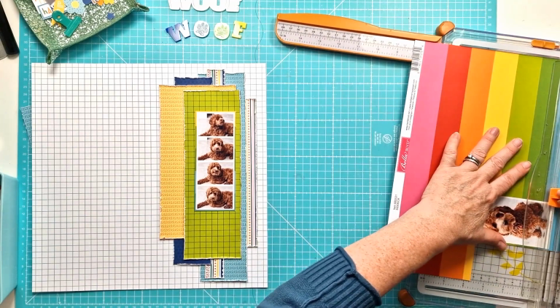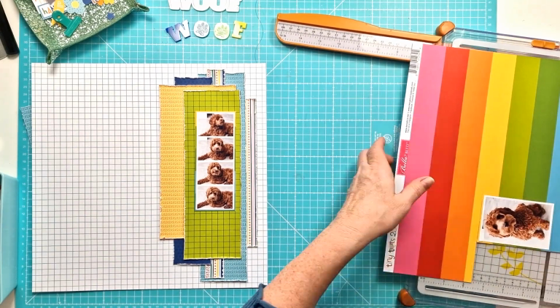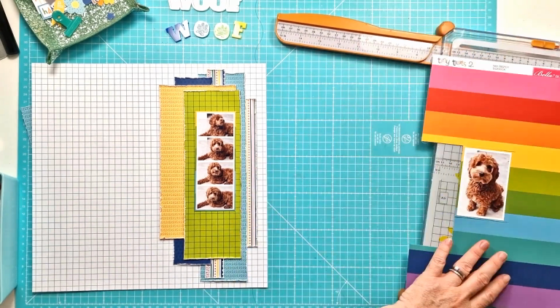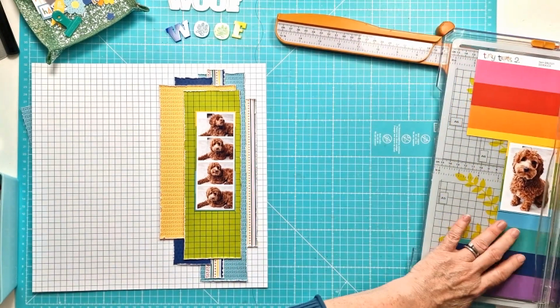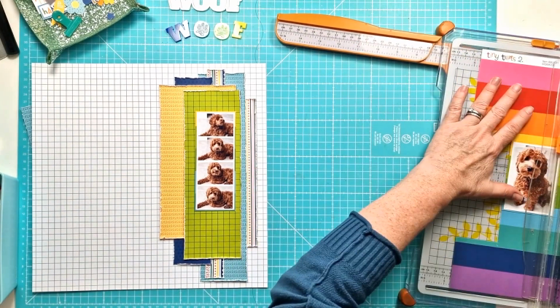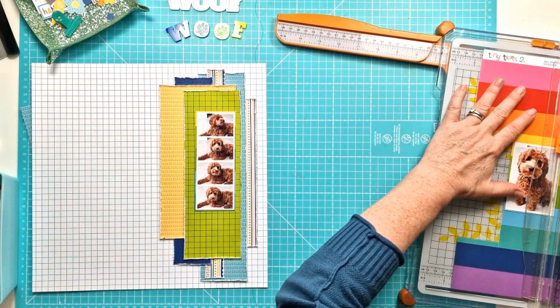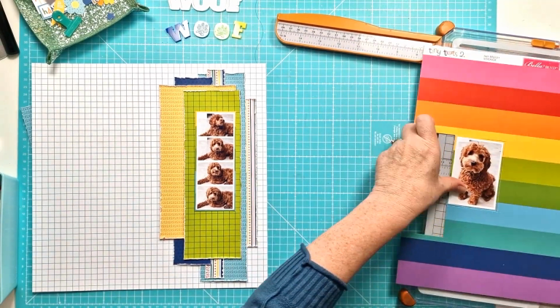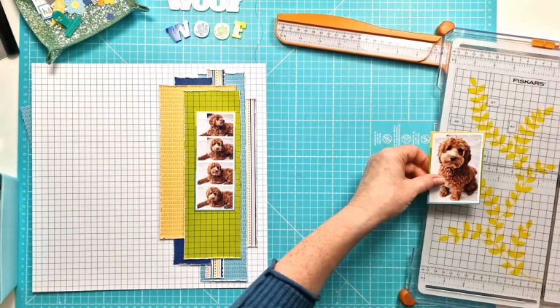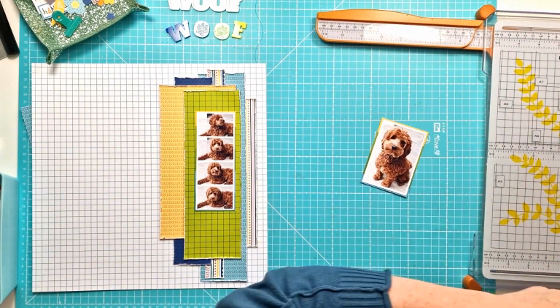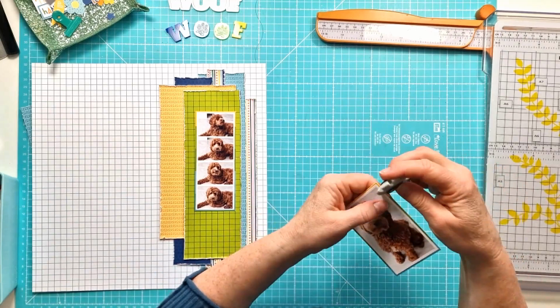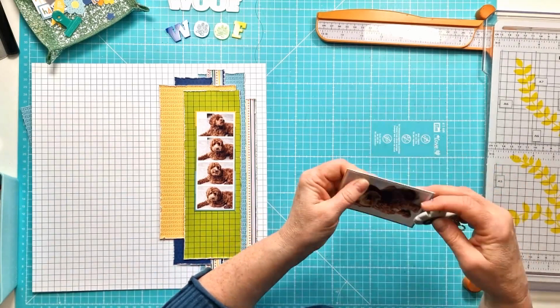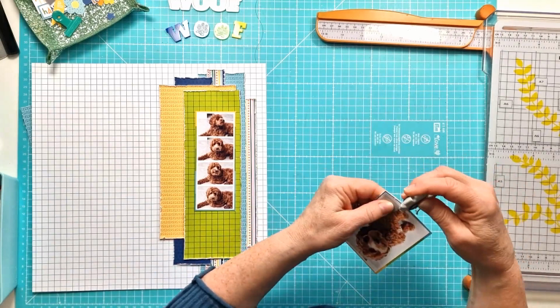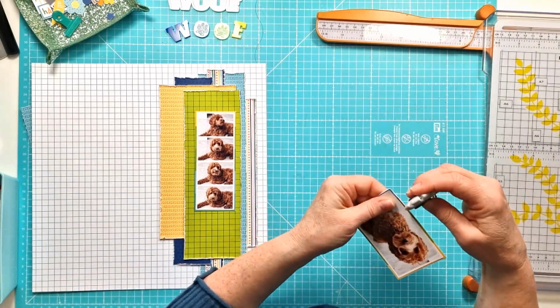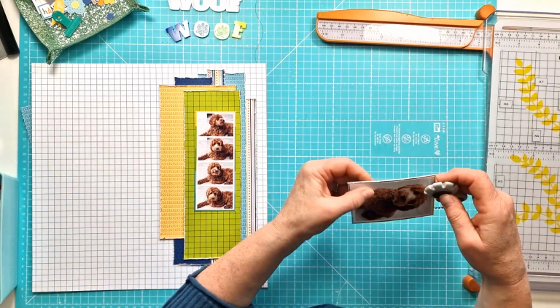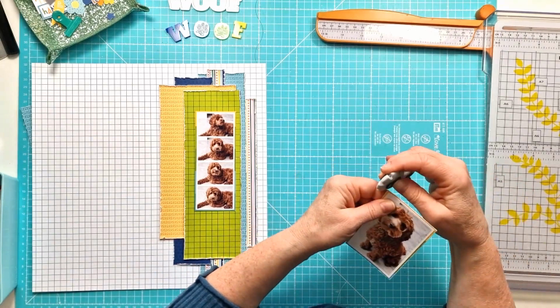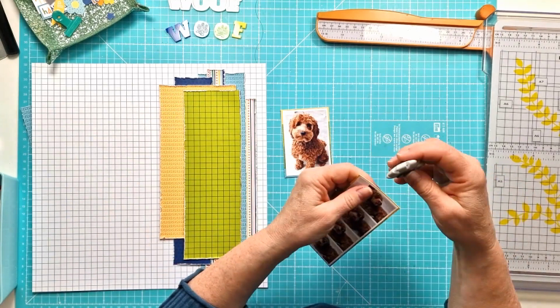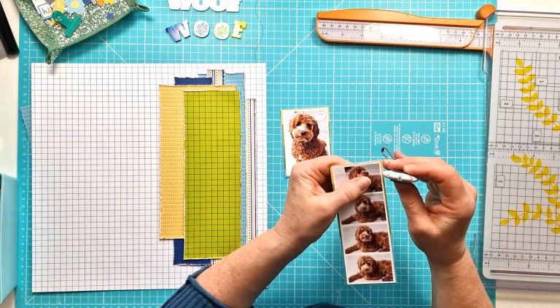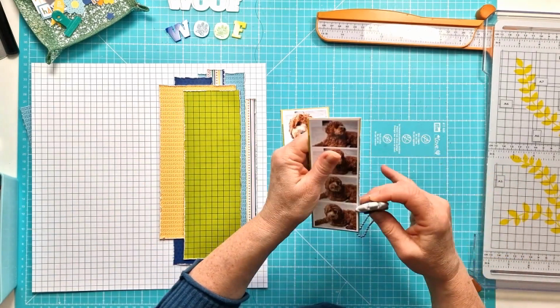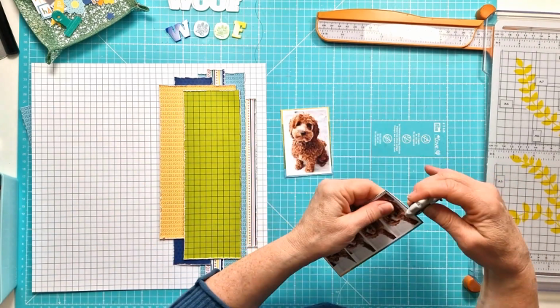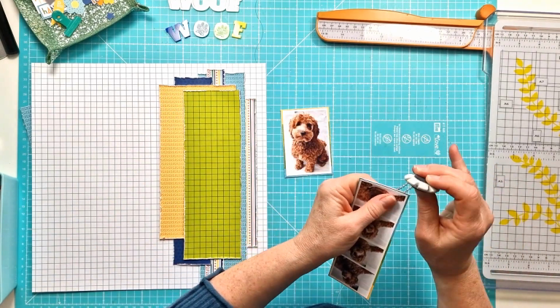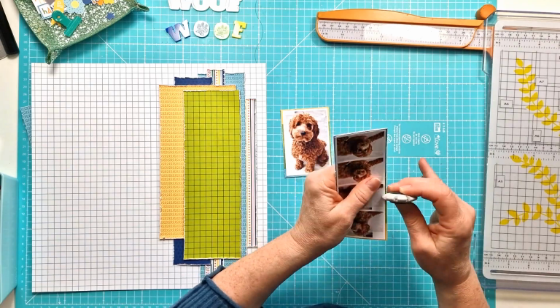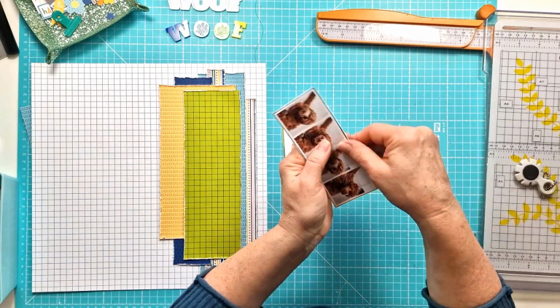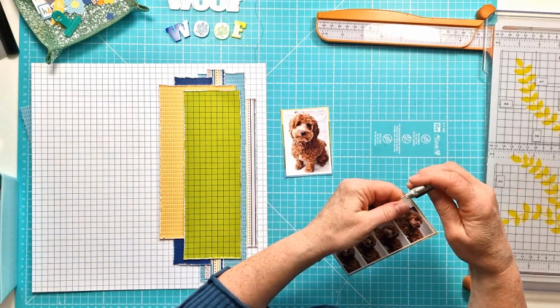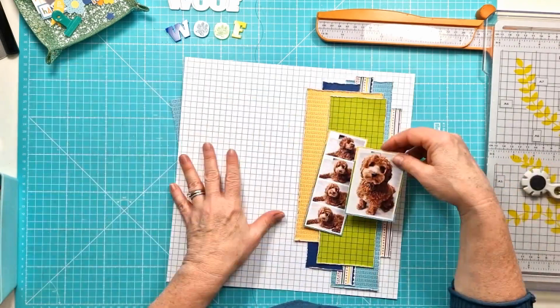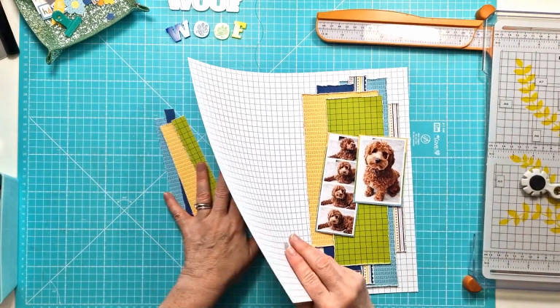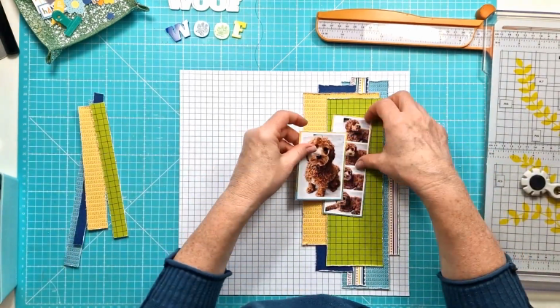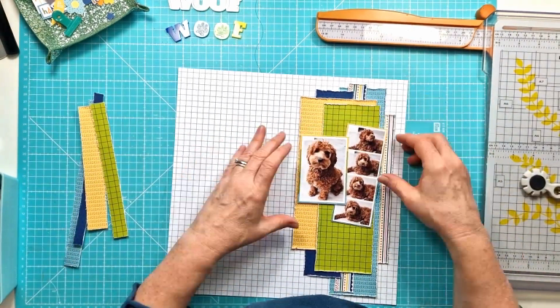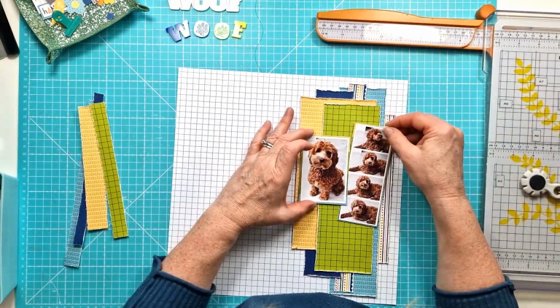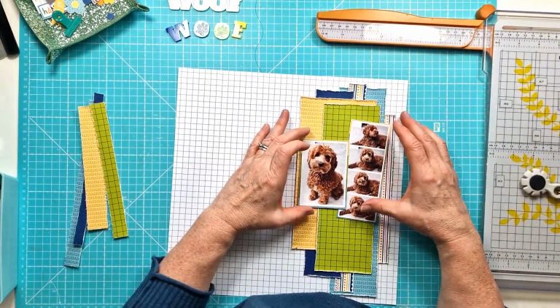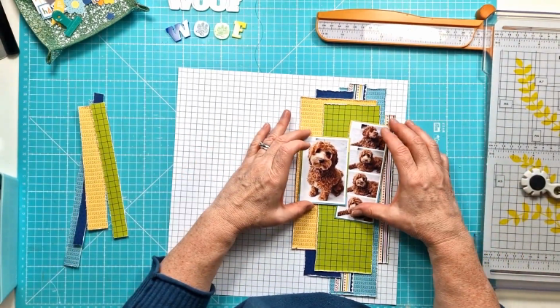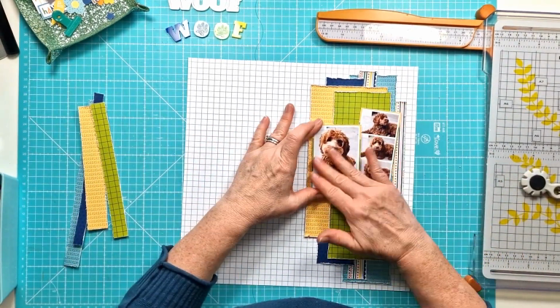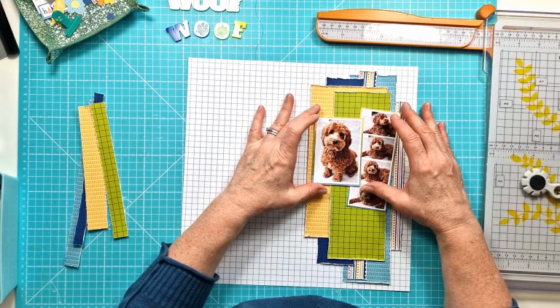I'm just cutting it out with a narrow border and then I'll distress the edges of course, and then I can get the photos stacked down and move on to the fun part which is adding all the different bits and pieces — the embellishments.